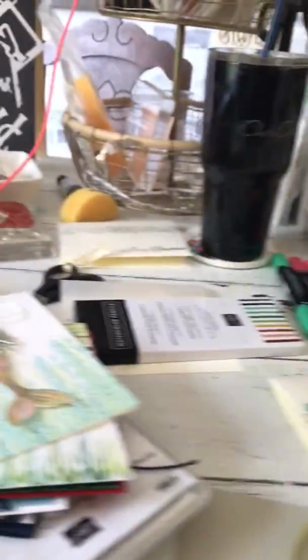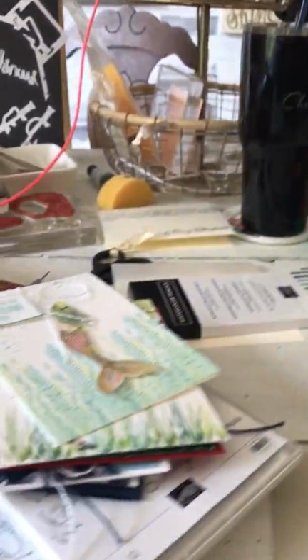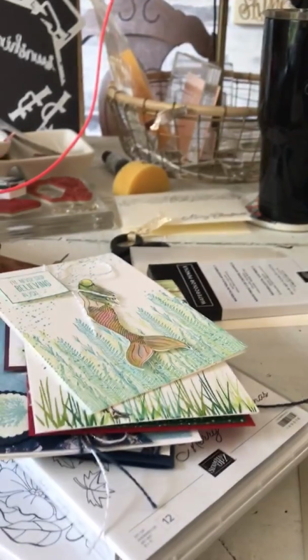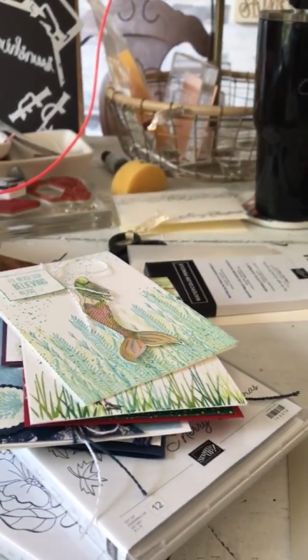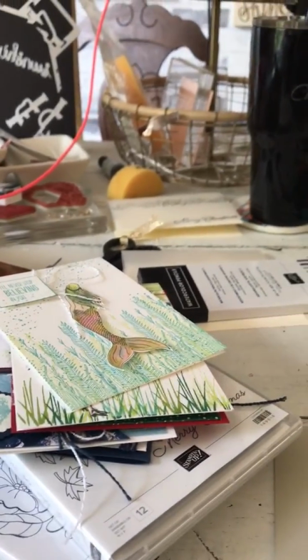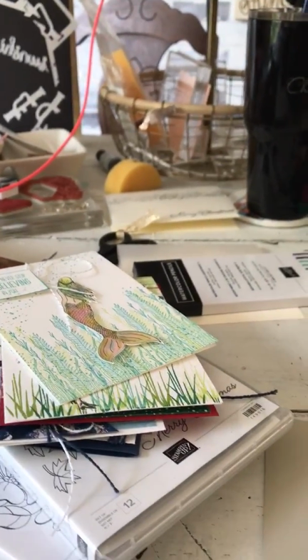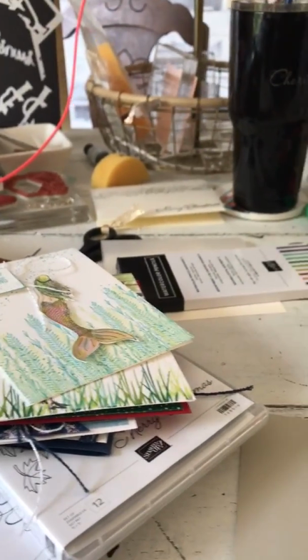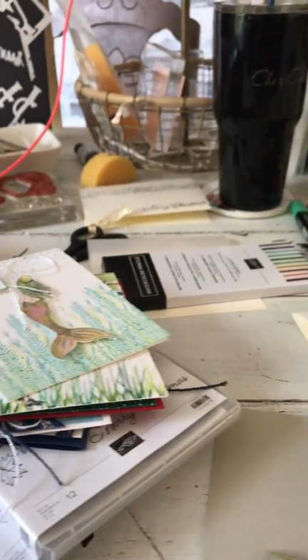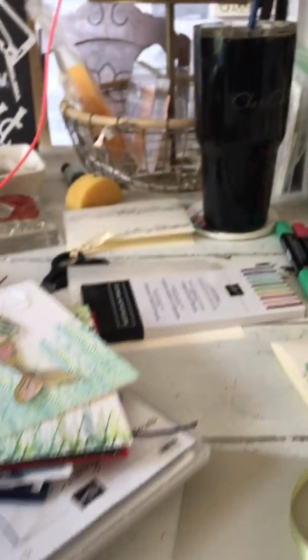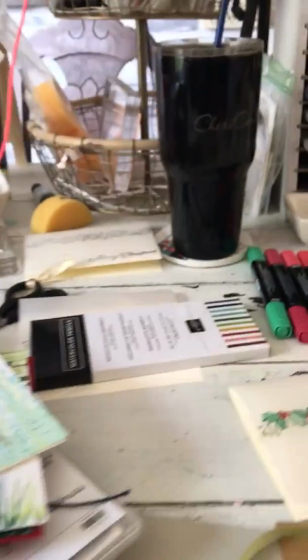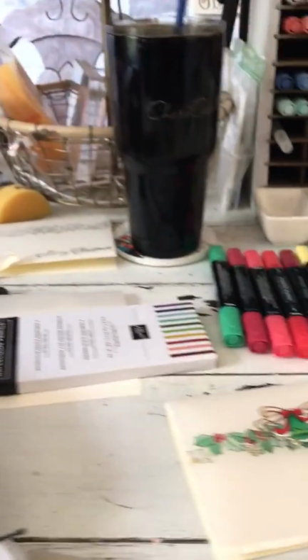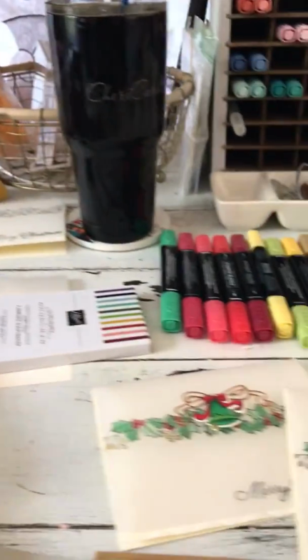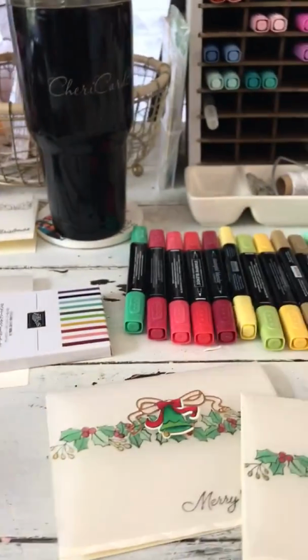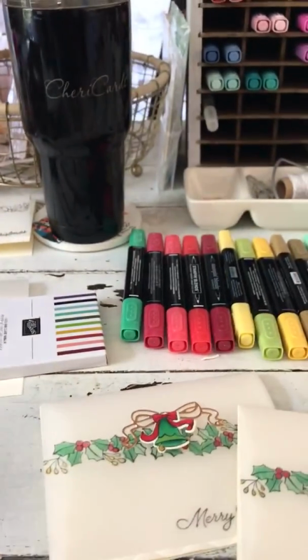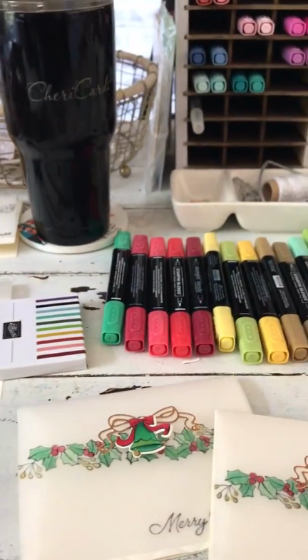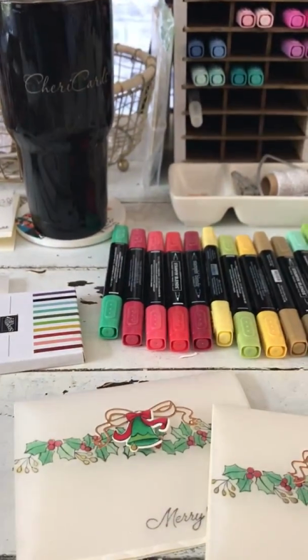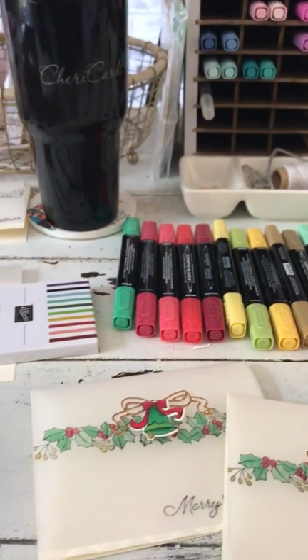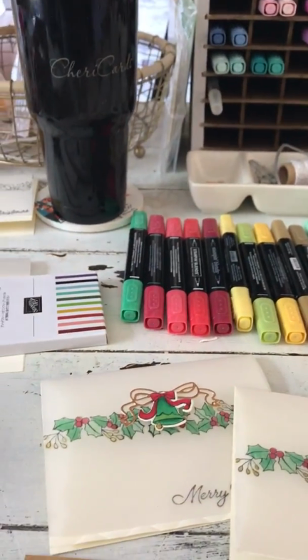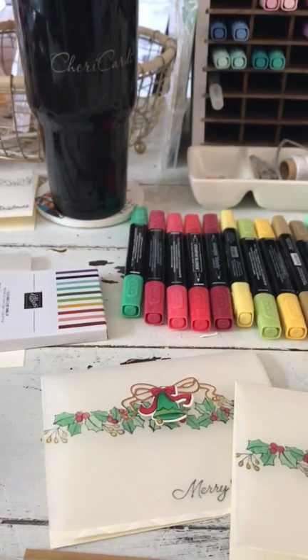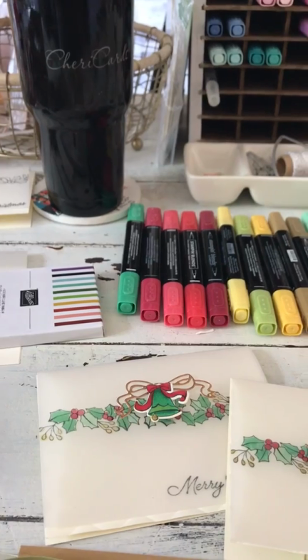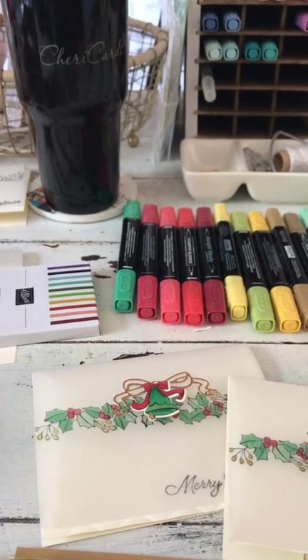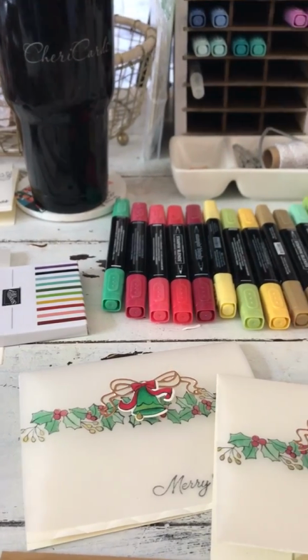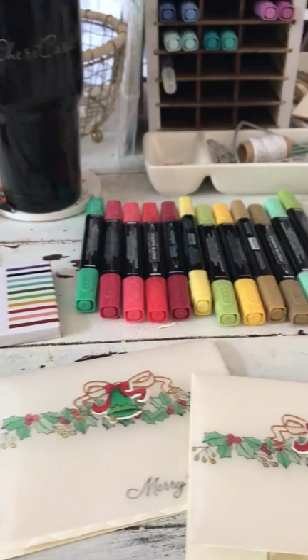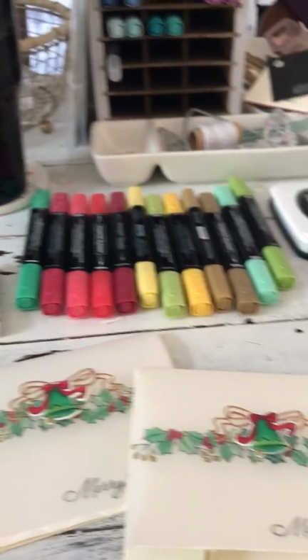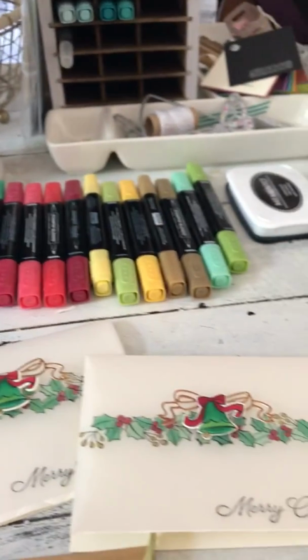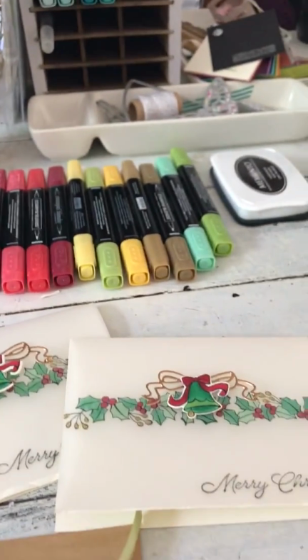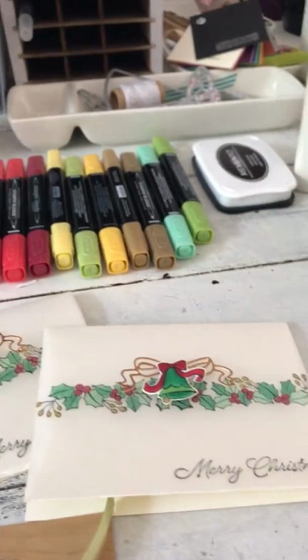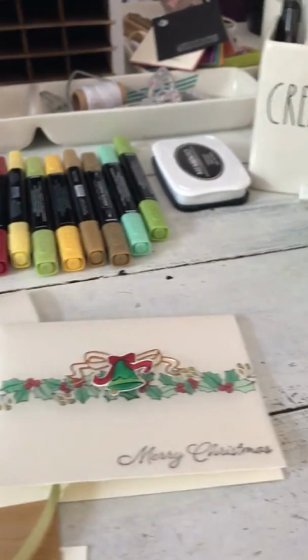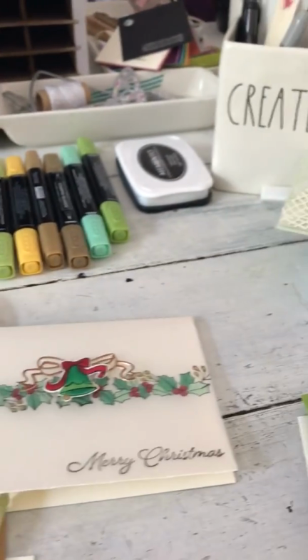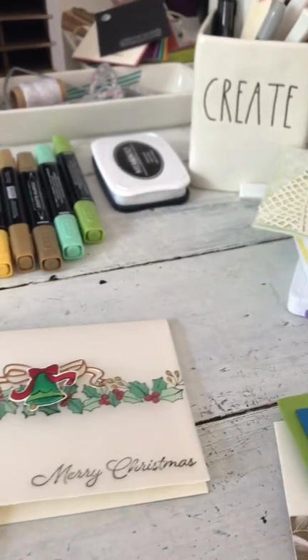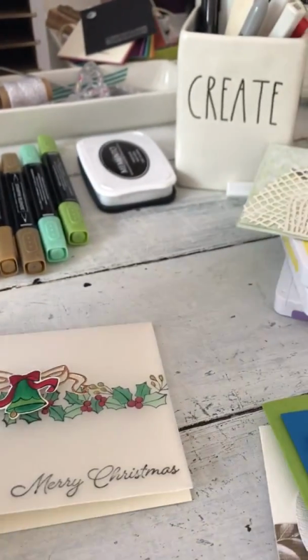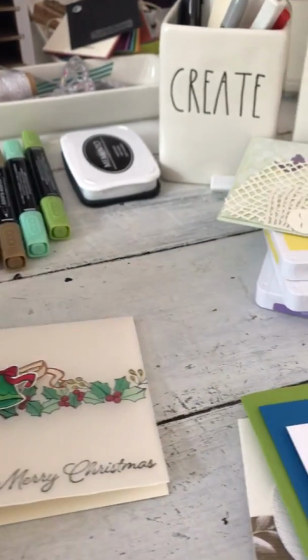So I thought what I would do is just kind of show you my mess. This is what happens when I have a whole bunch of things going on at once. I'll show you what I was working on.